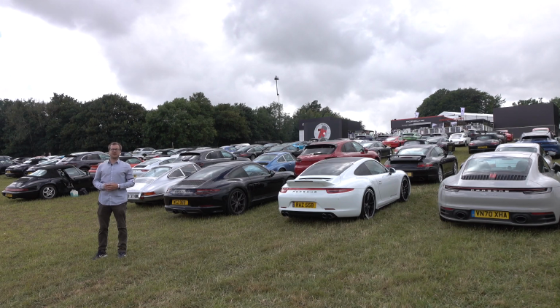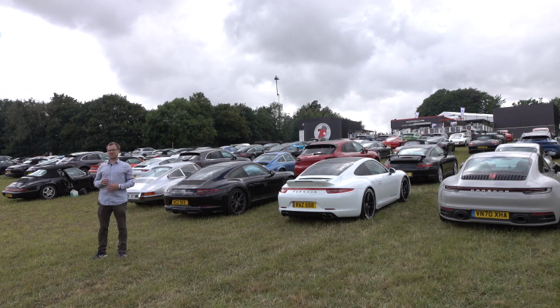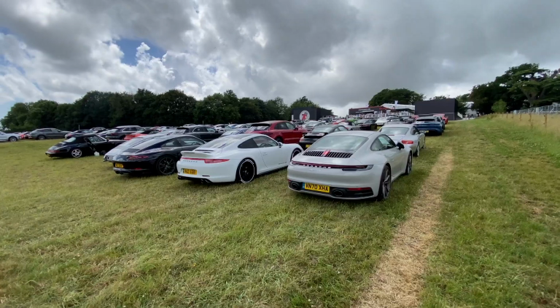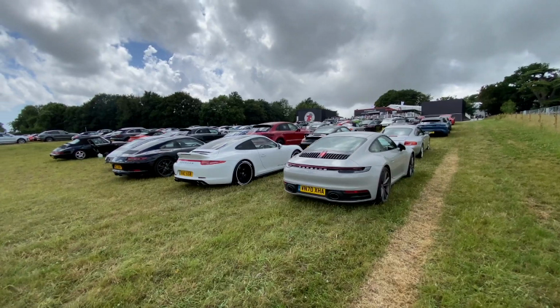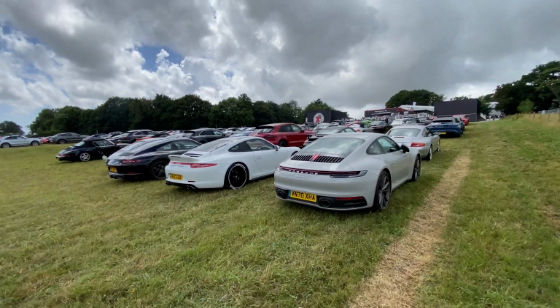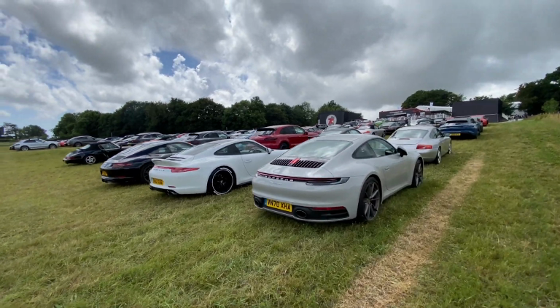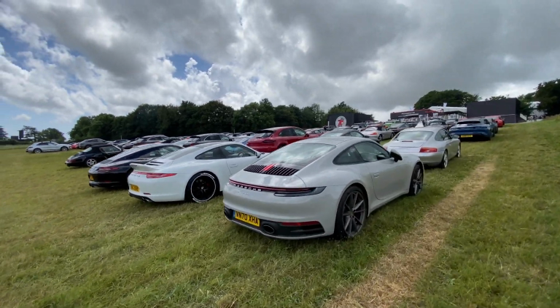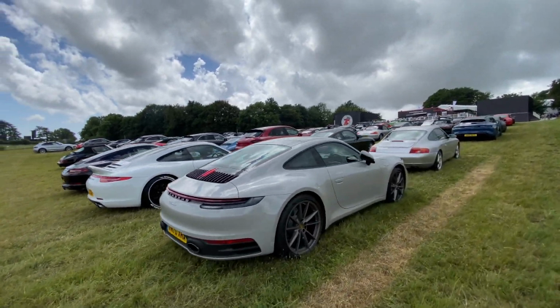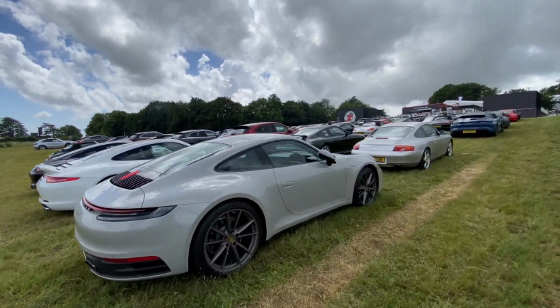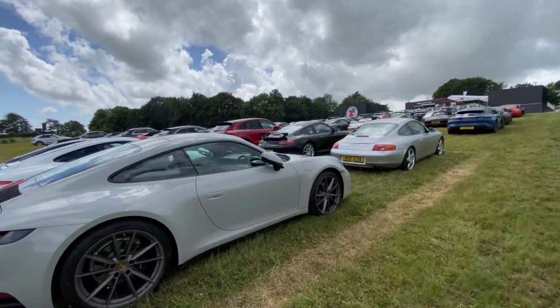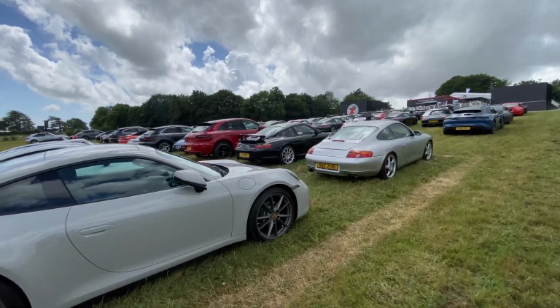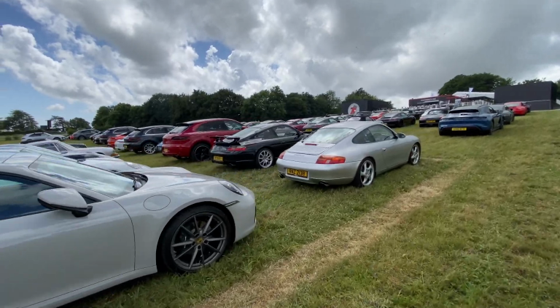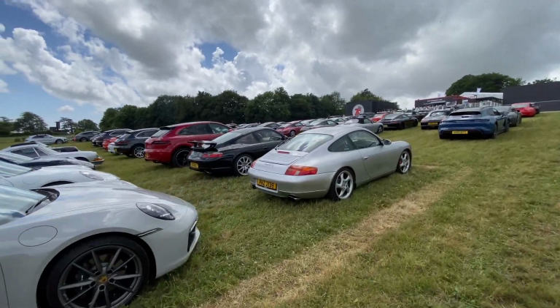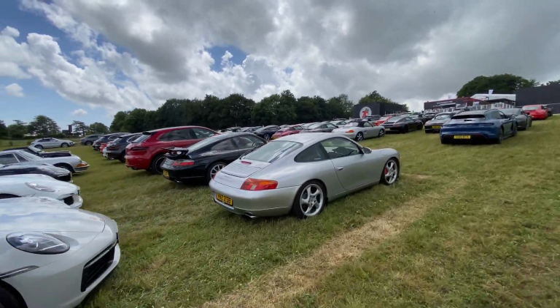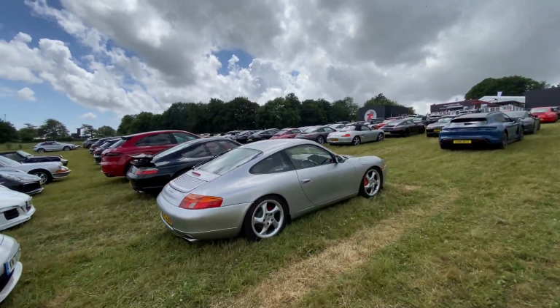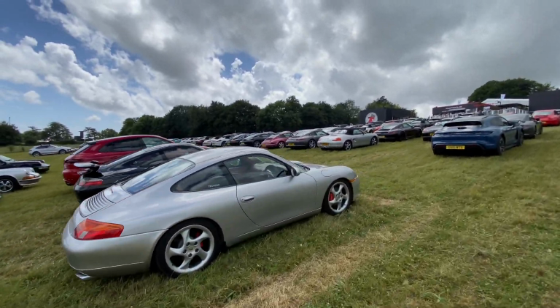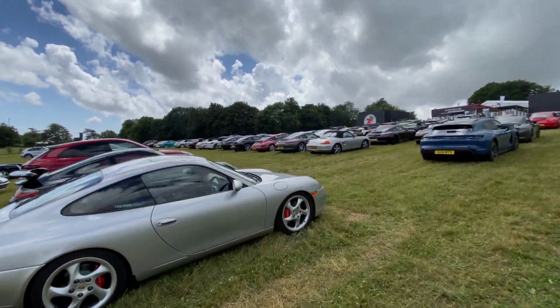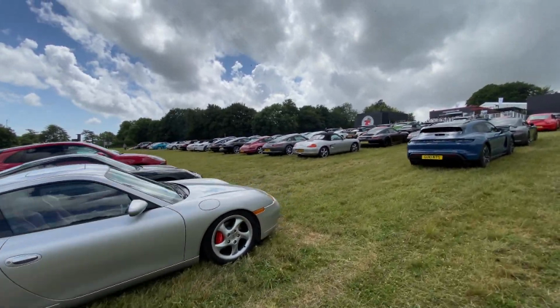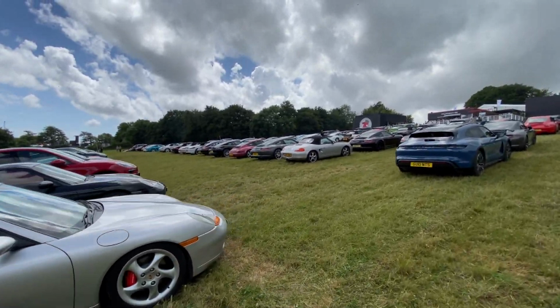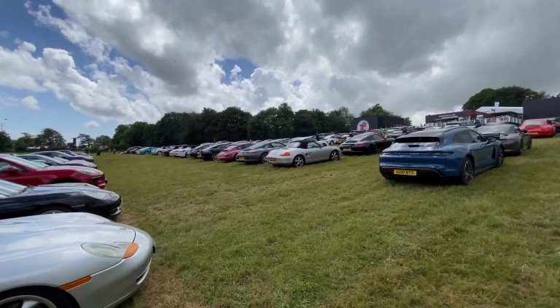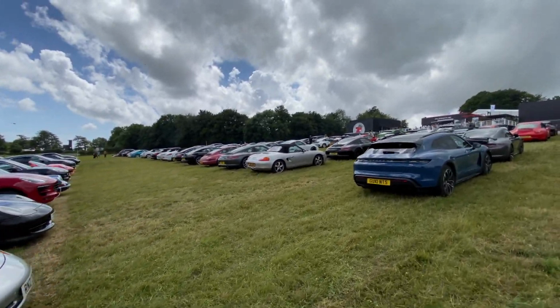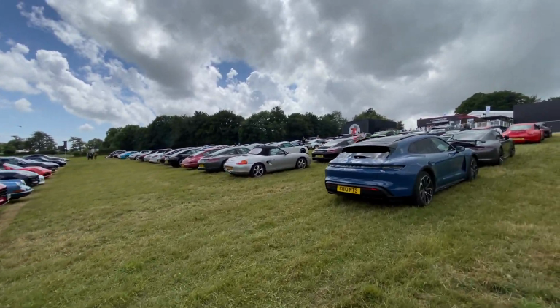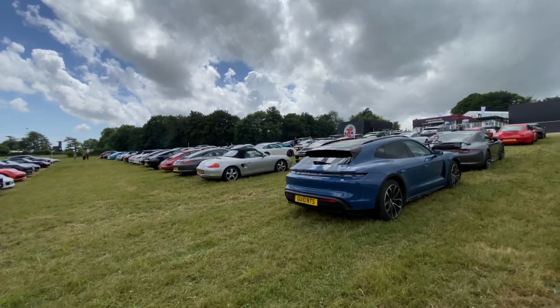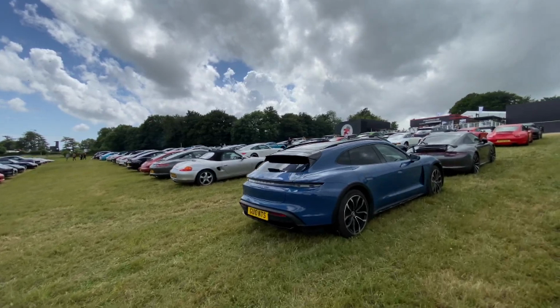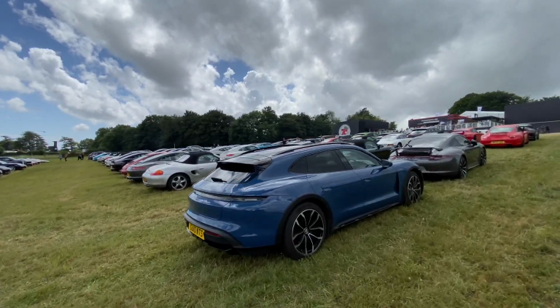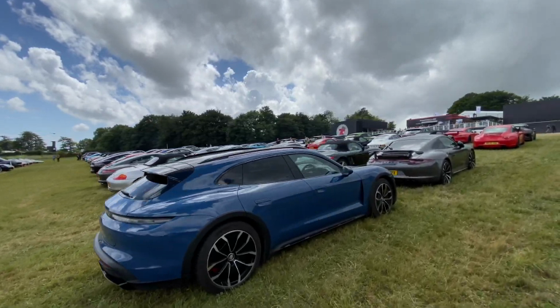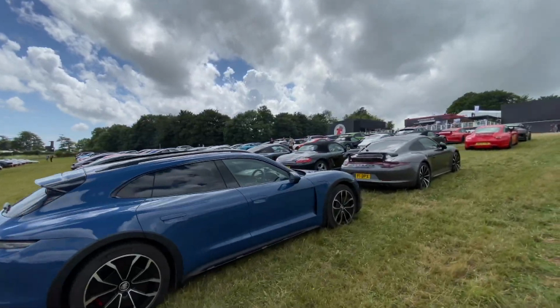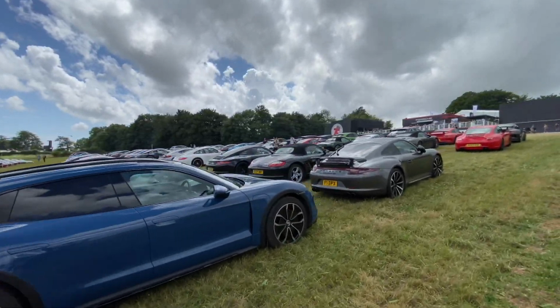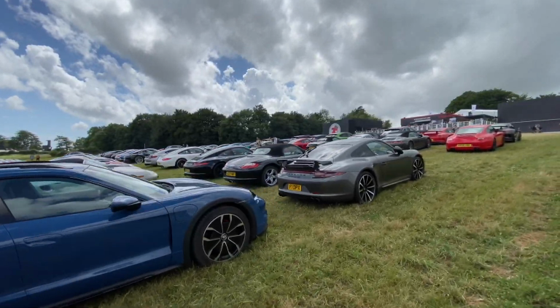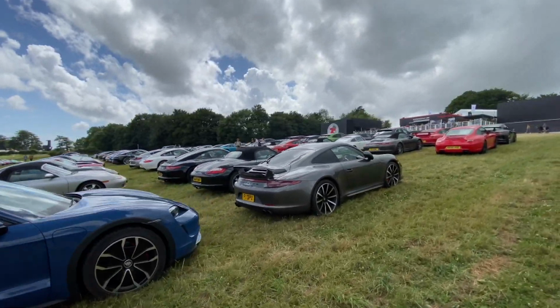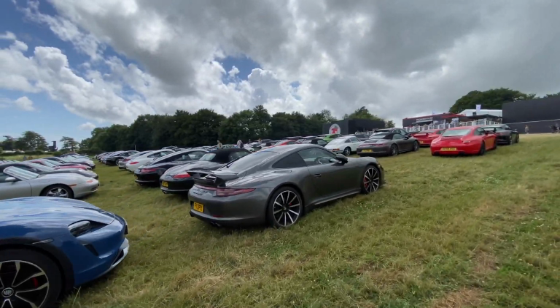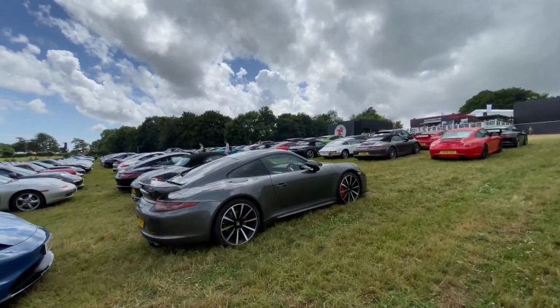We see this all the time at PCA events in North America — you bring your non-Porsche to an event and you might get asked to park somewhere else, or you get the premium parking if you bring your Porsche.